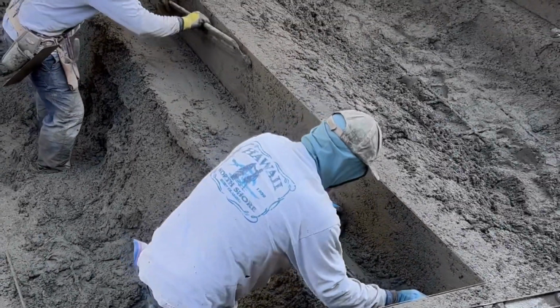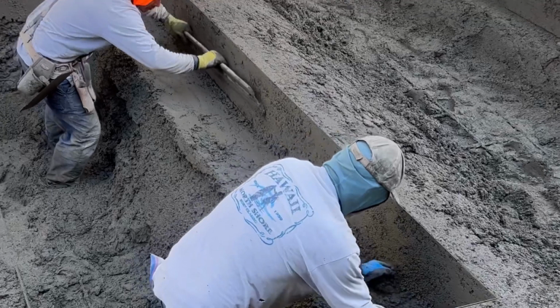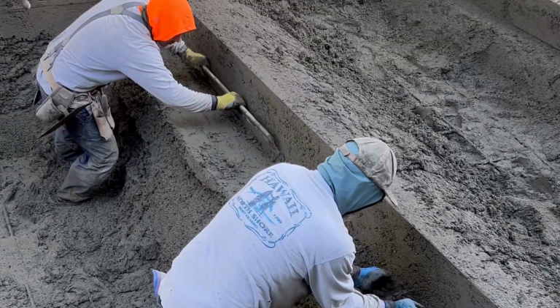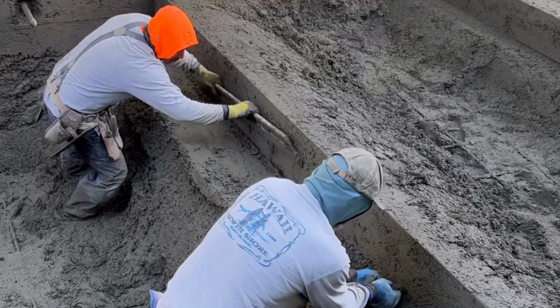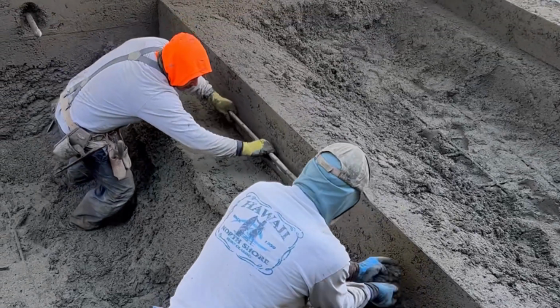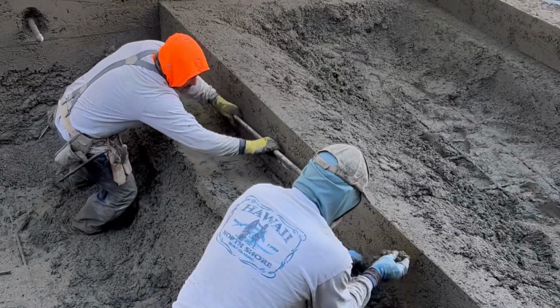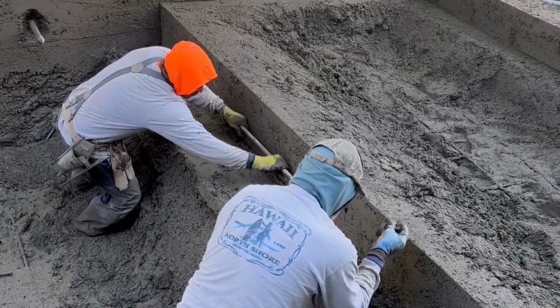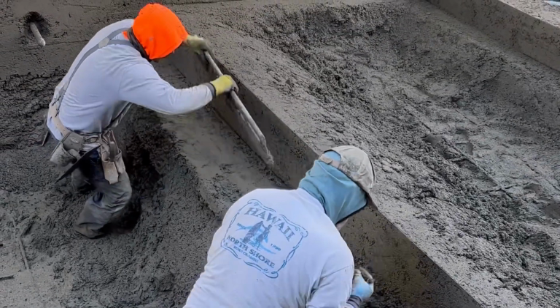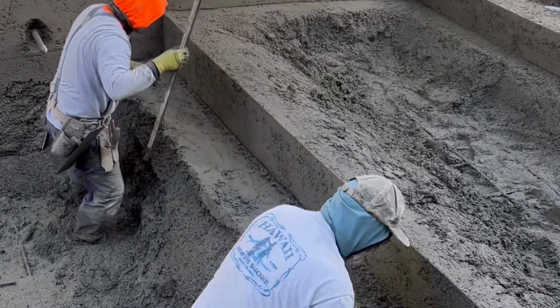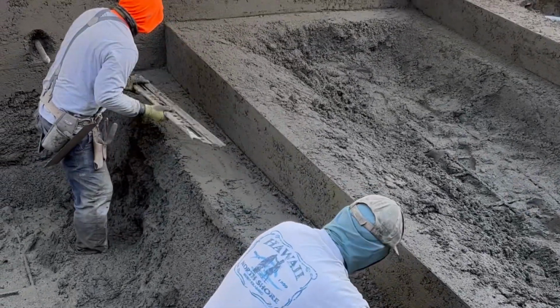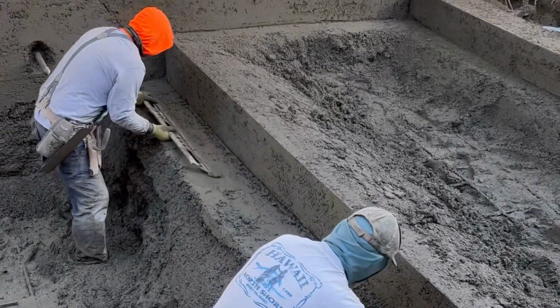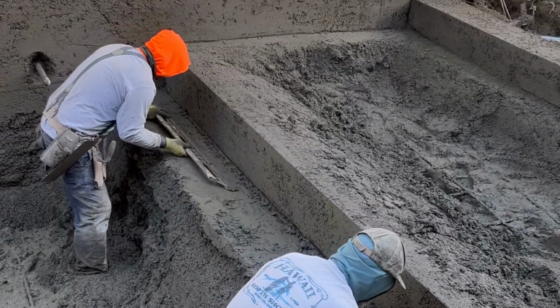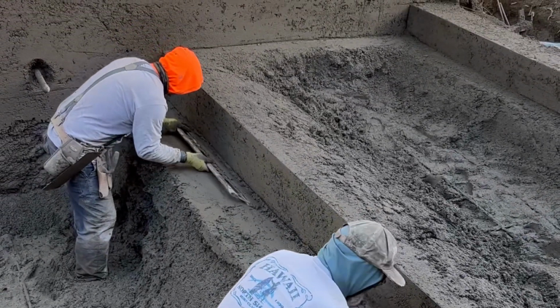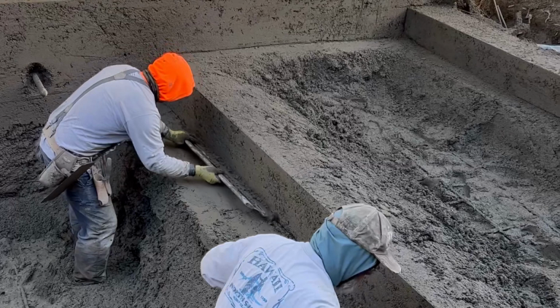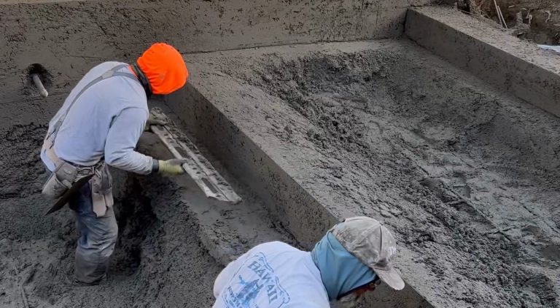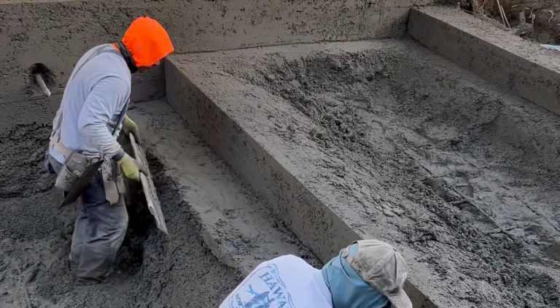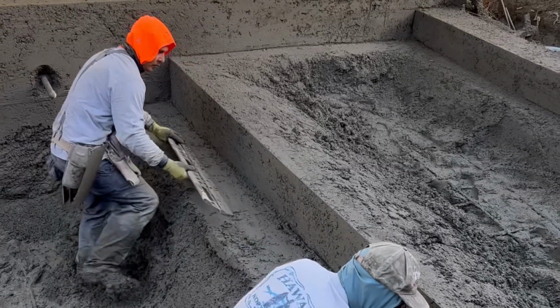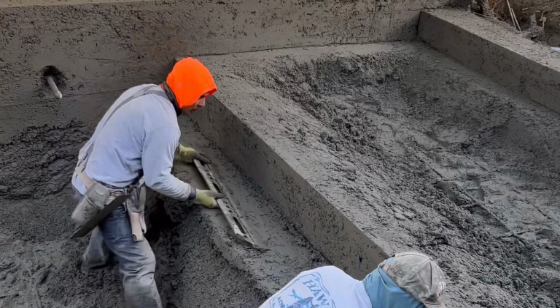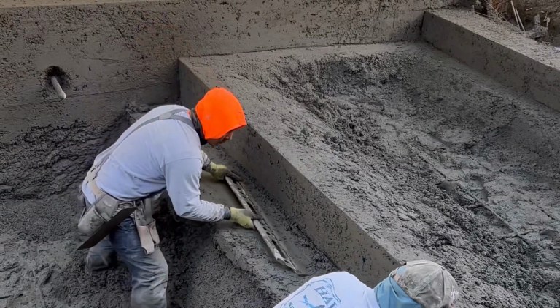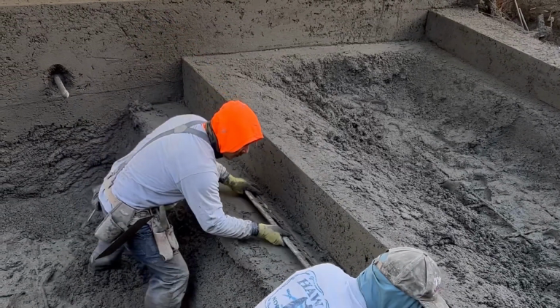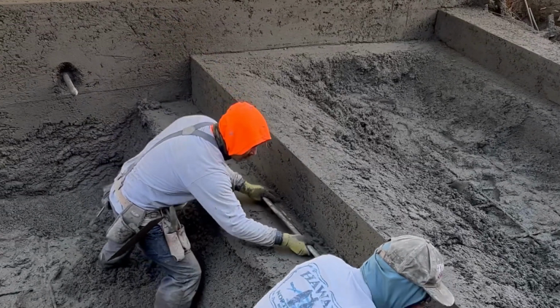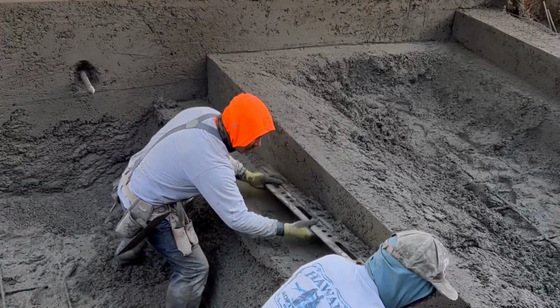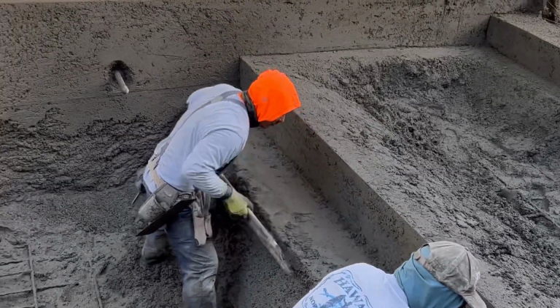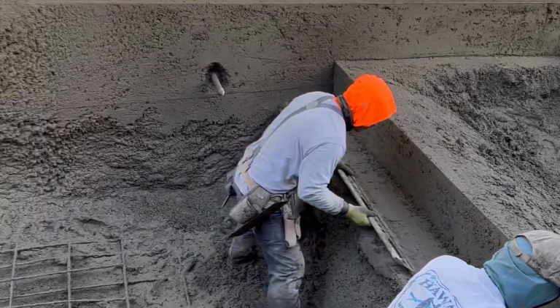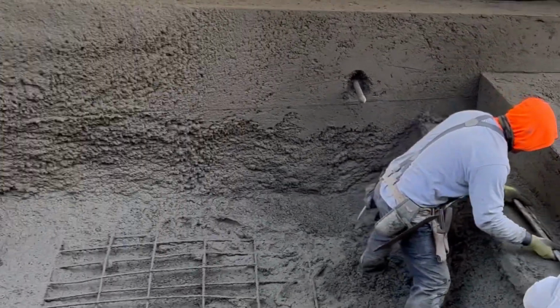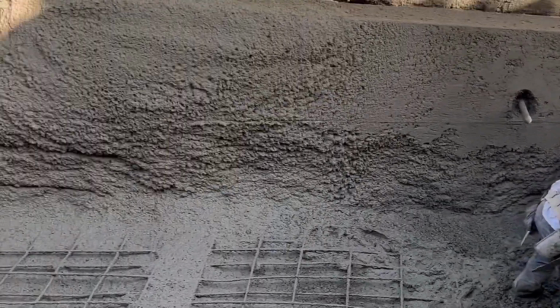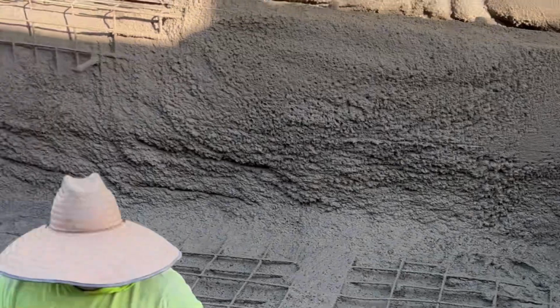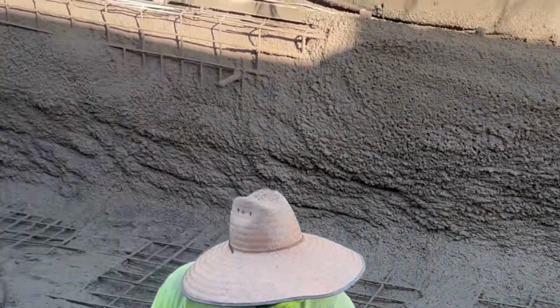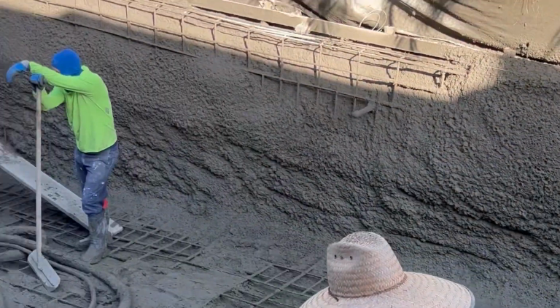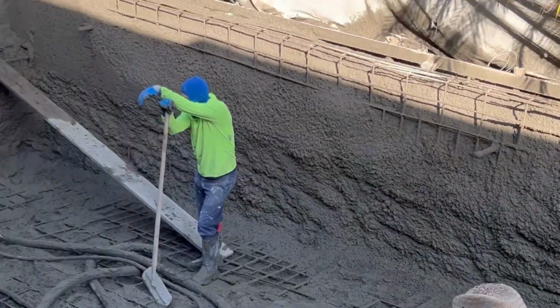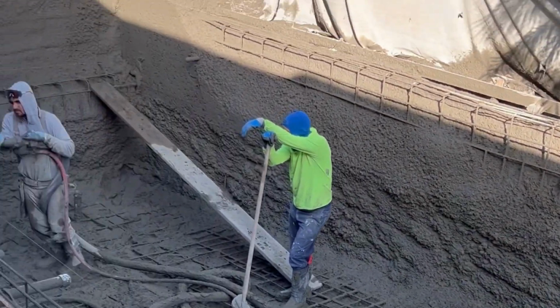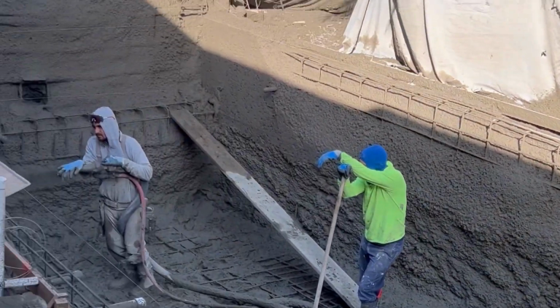They shoot it on wet, so it's pre-mixed. Before they even shoot it through the hose, it's already pre-mixed and wet. Gunite is another alternative, and that is mixed at the nozzle.